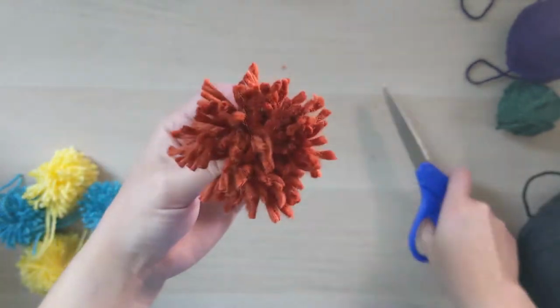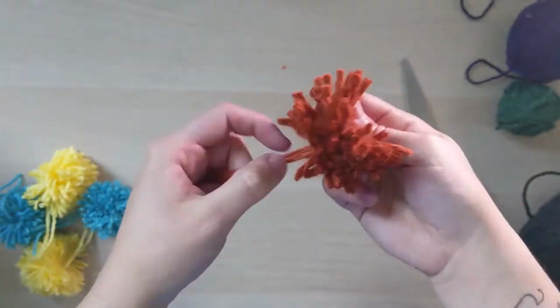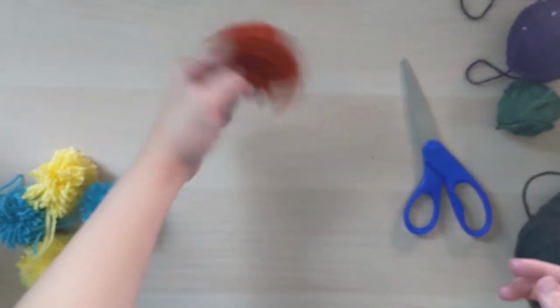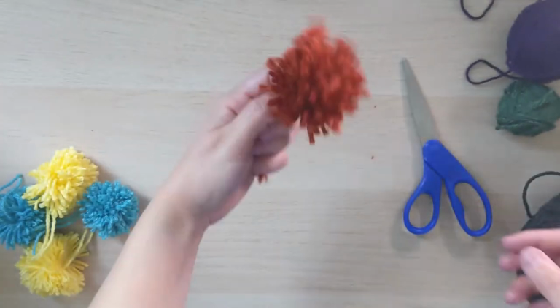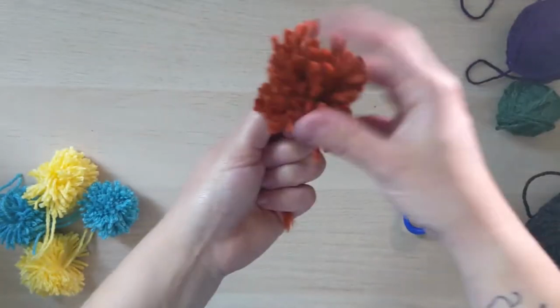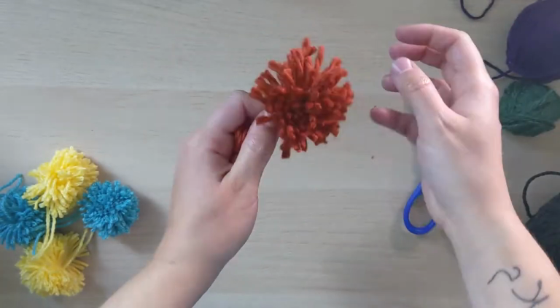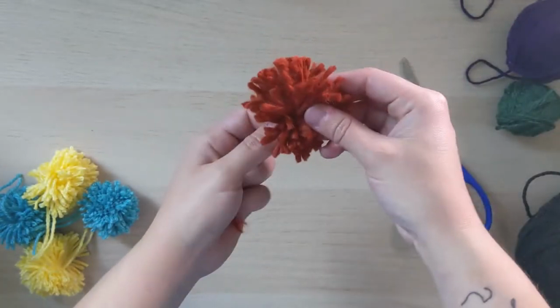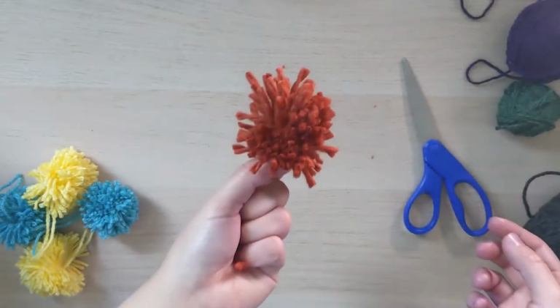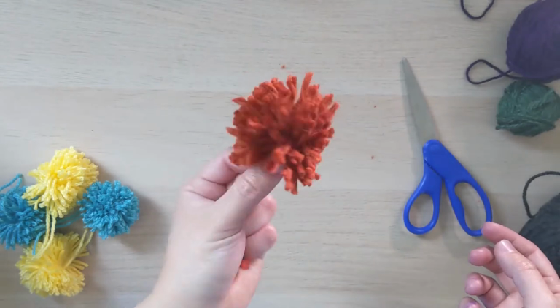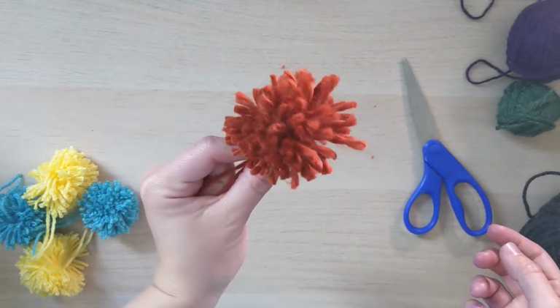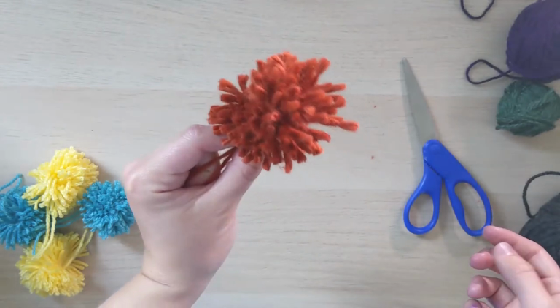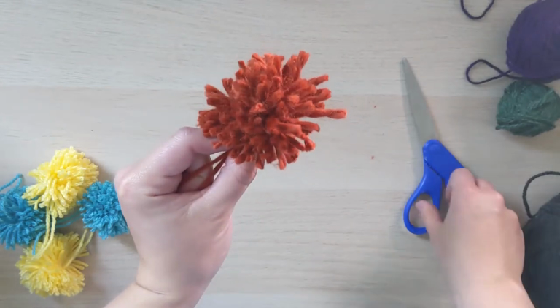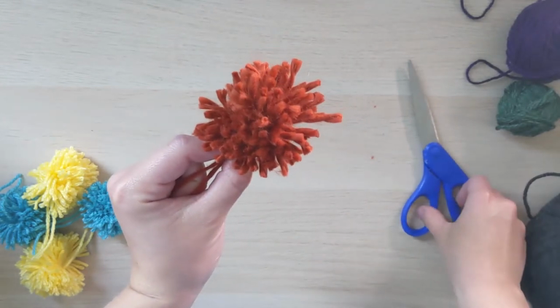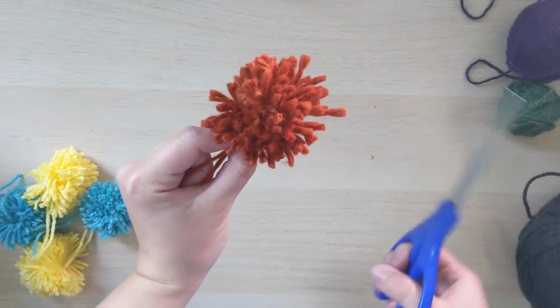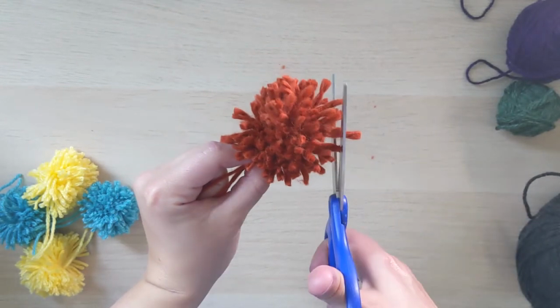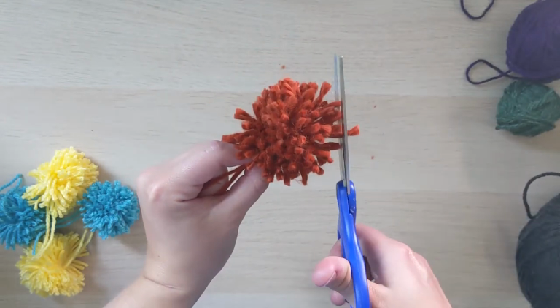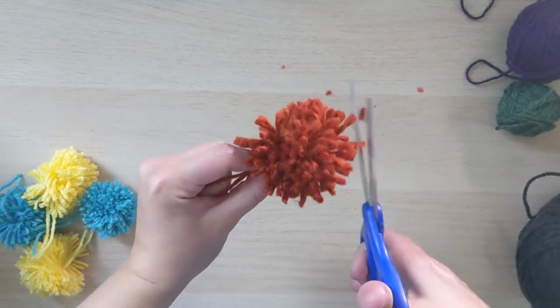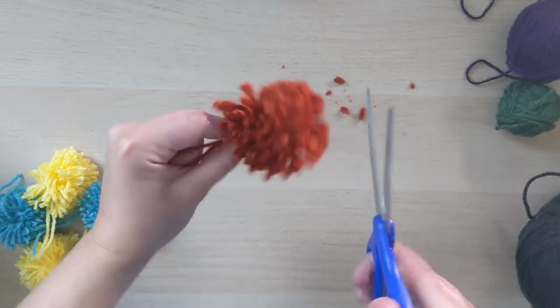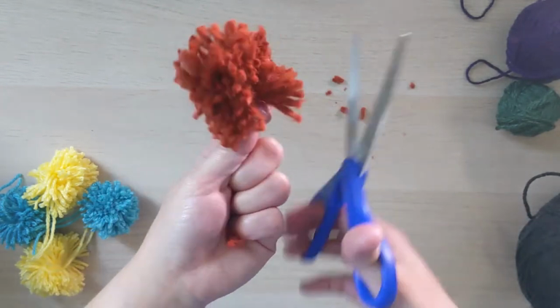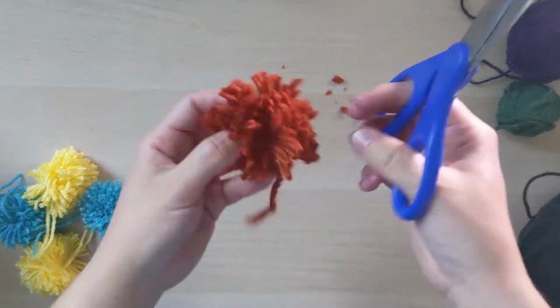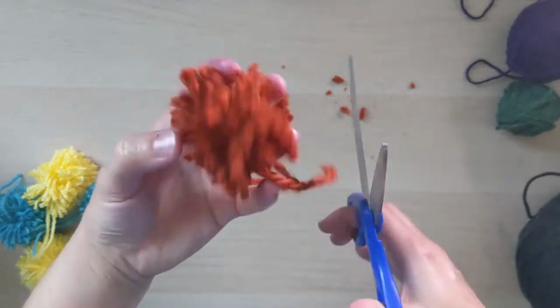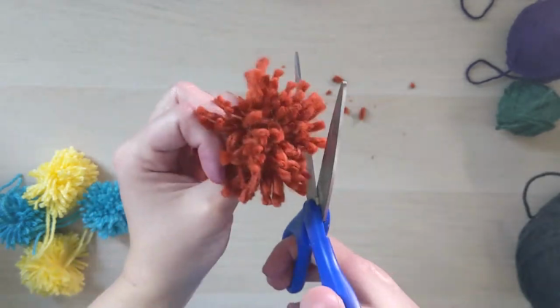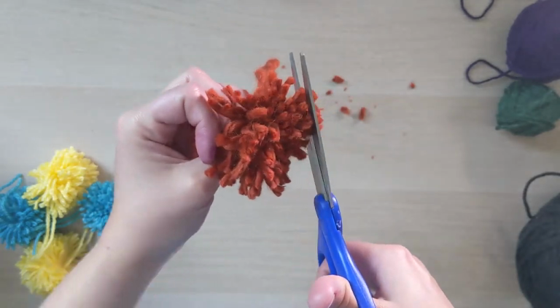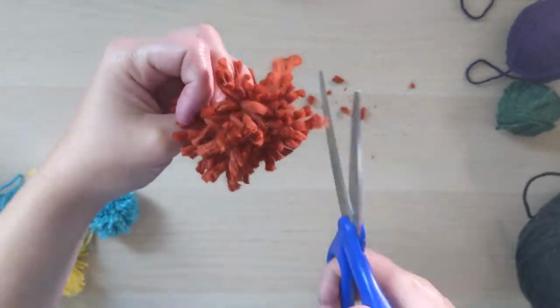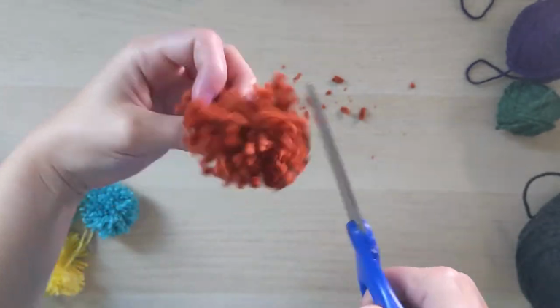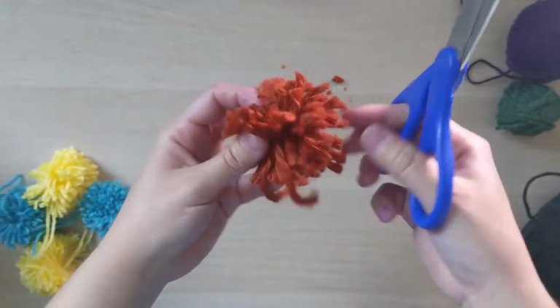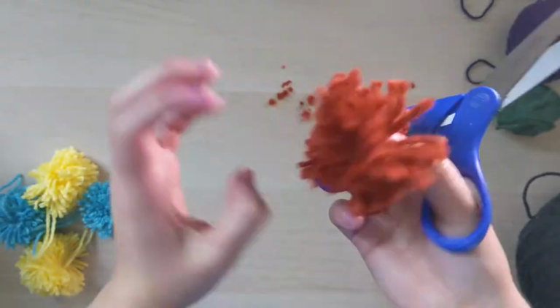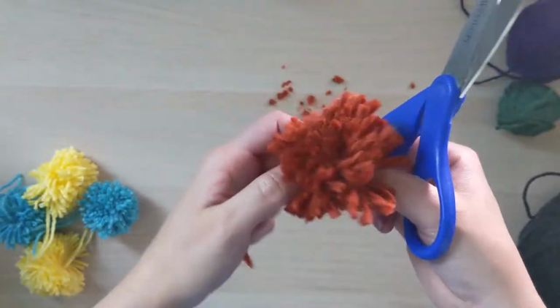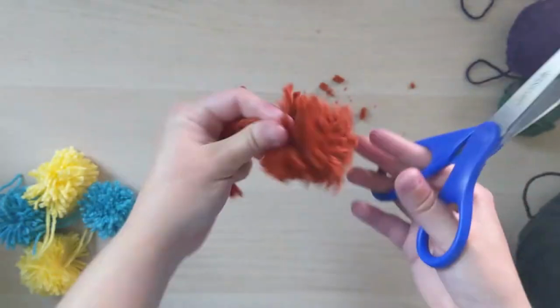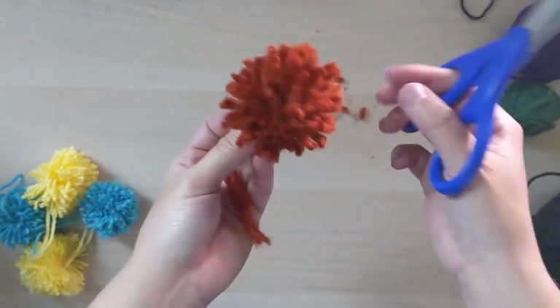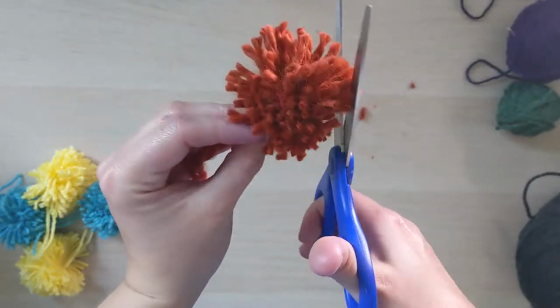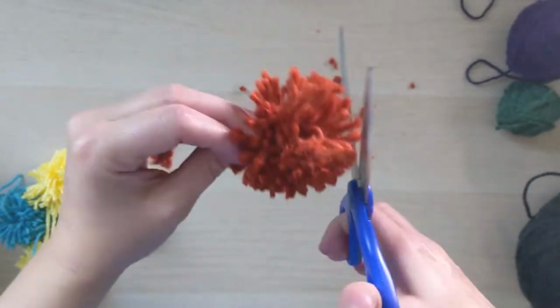After you cut everything open, give it a good shake and ruffle it up. As you can see, it needs a little bit of a haircut. Grab your scissors and trim off any excess that pokes out so that it's a nice smooth spherical puff.